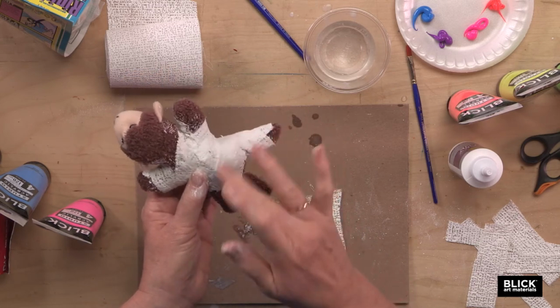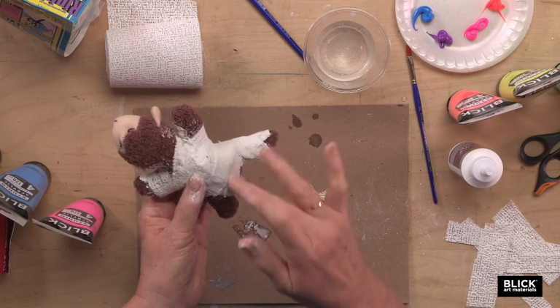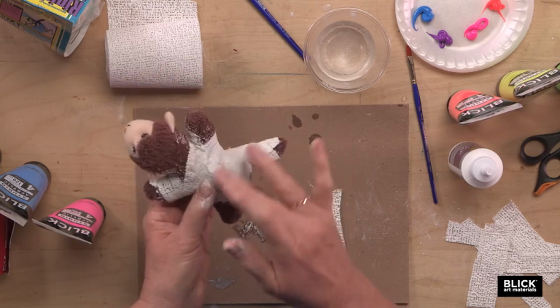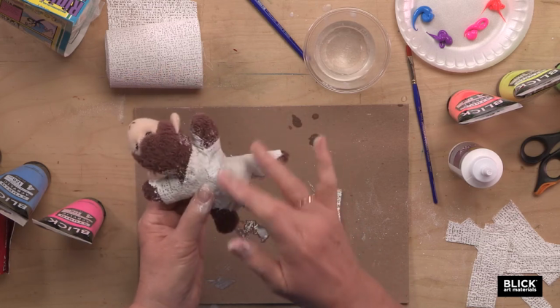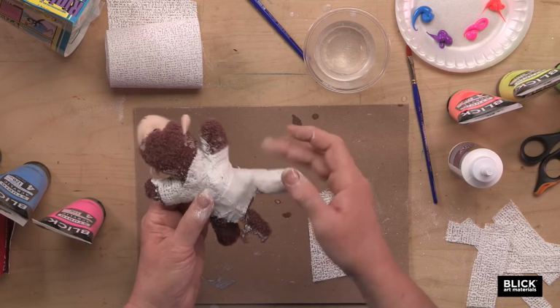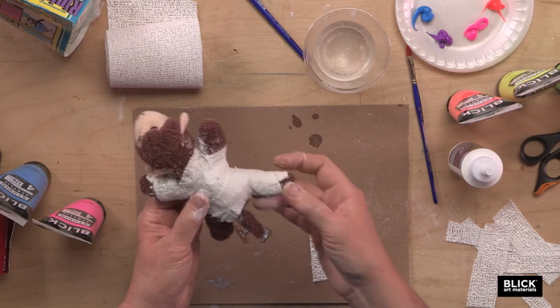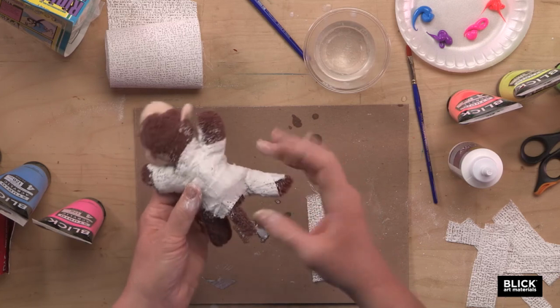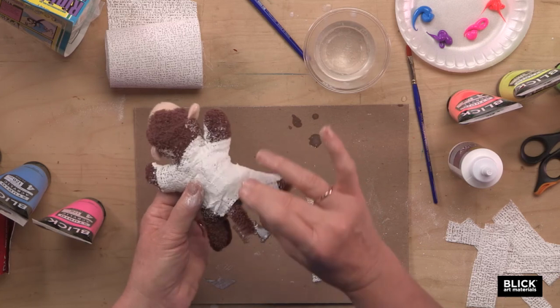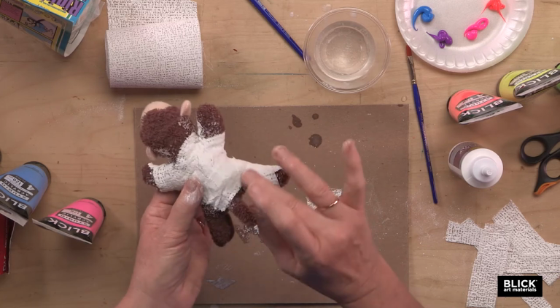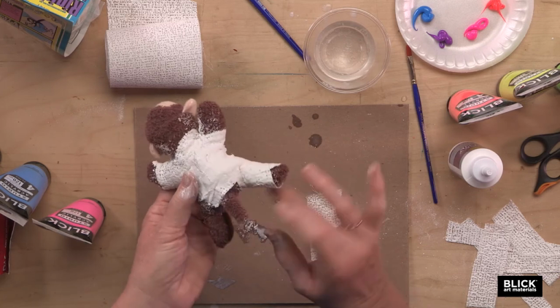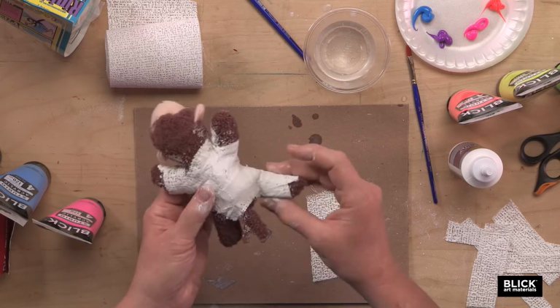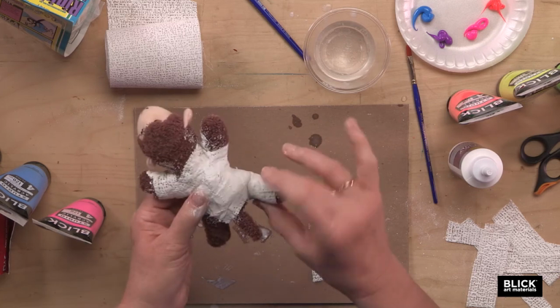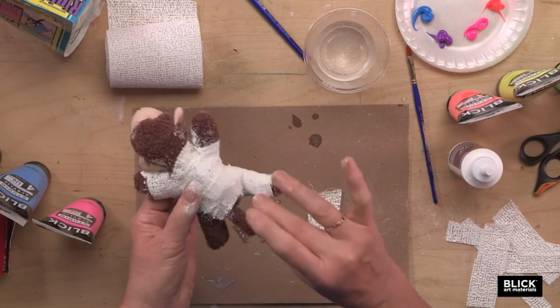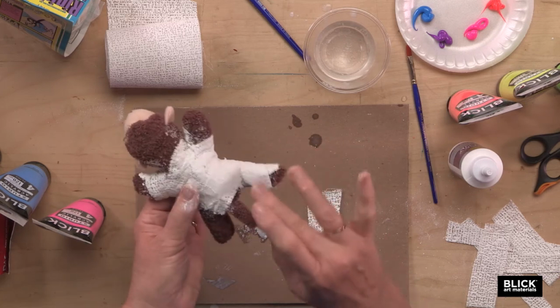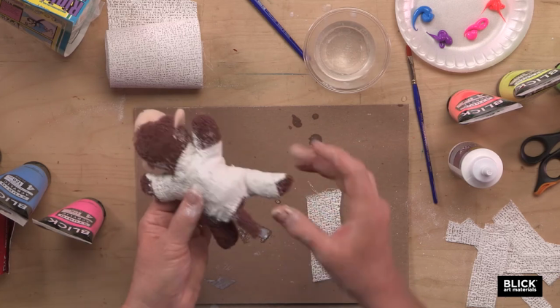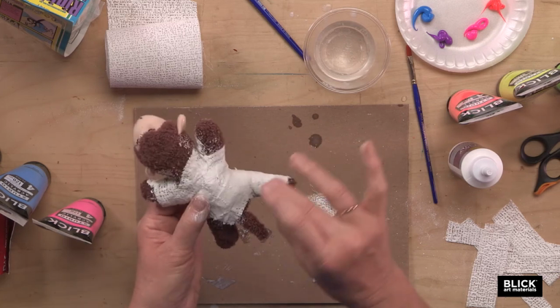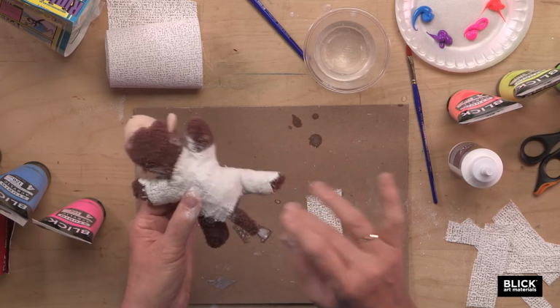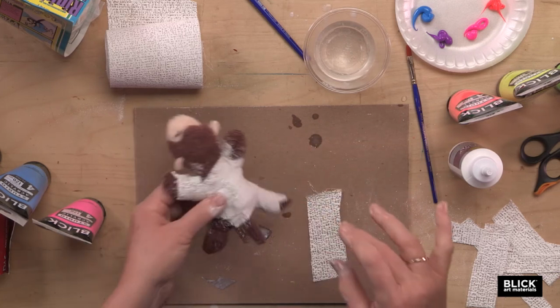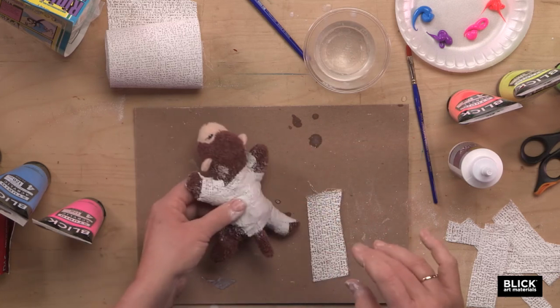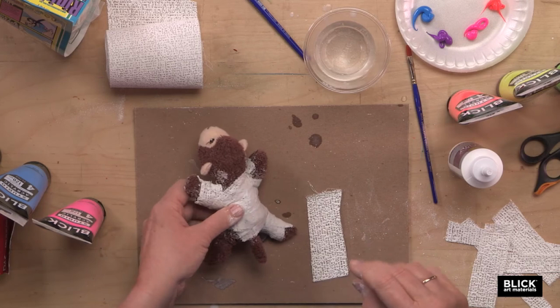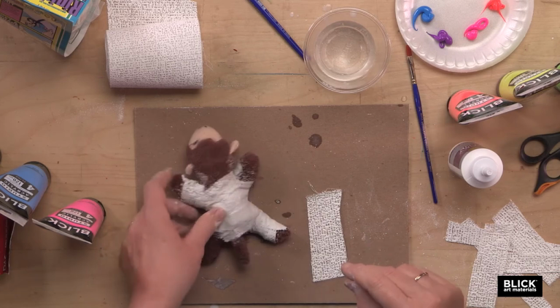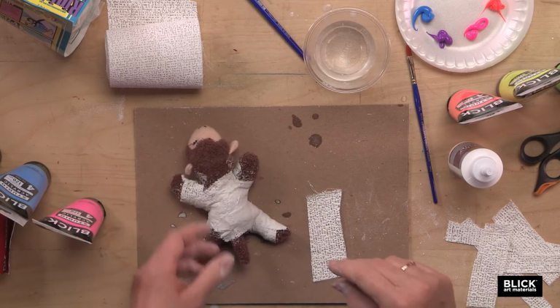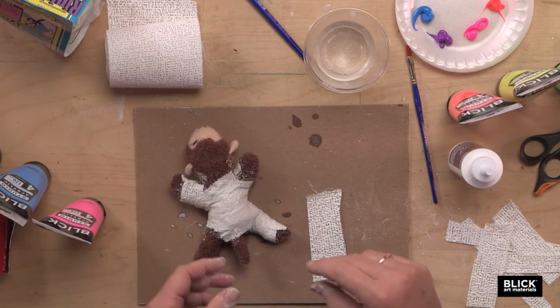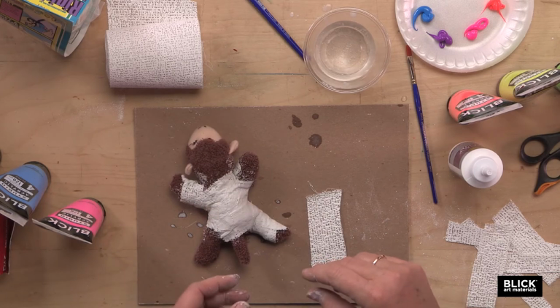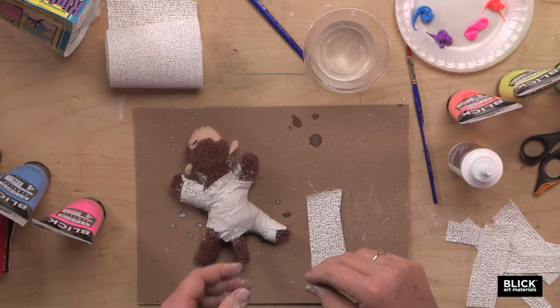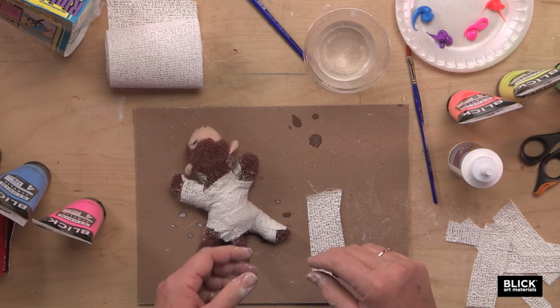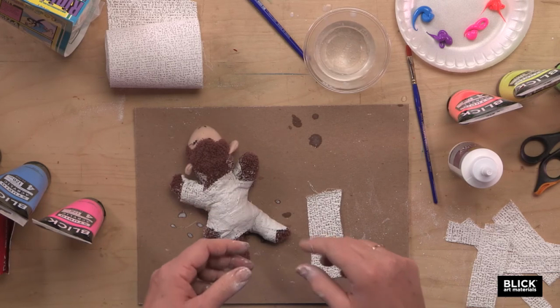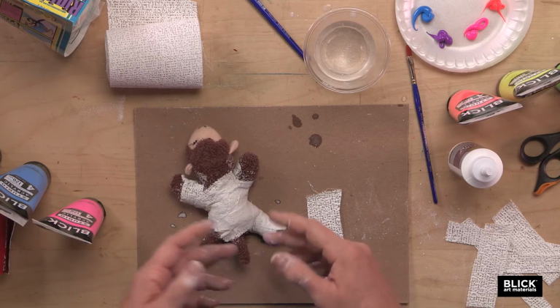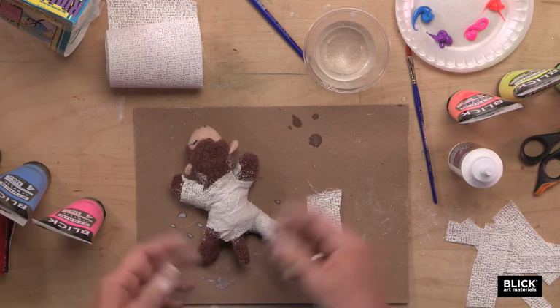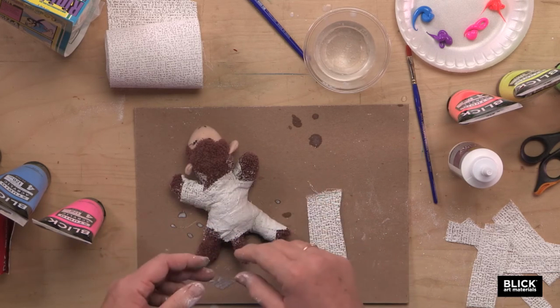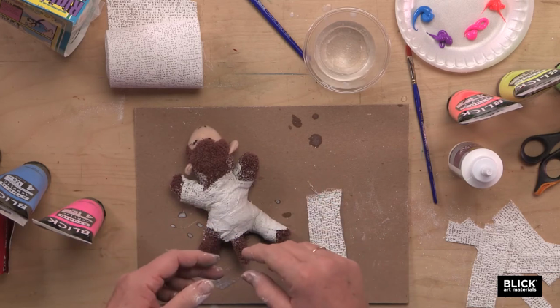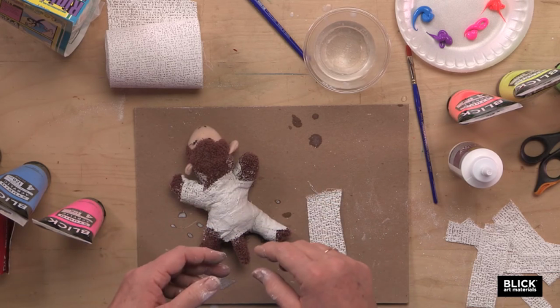The whole thing will need to be covered to the best of your ability in one to two layers of plaster cloth. Then you'll need to set it aside to dry for a couple hours or overnight.